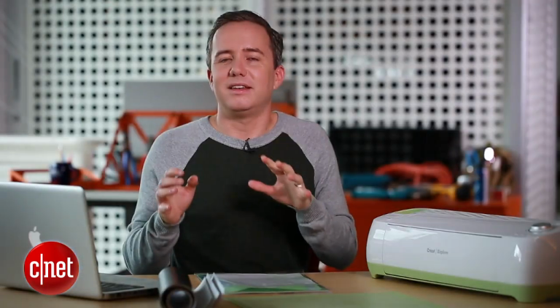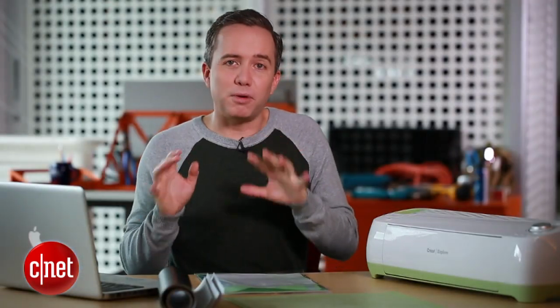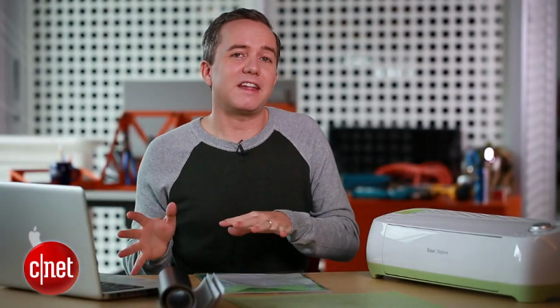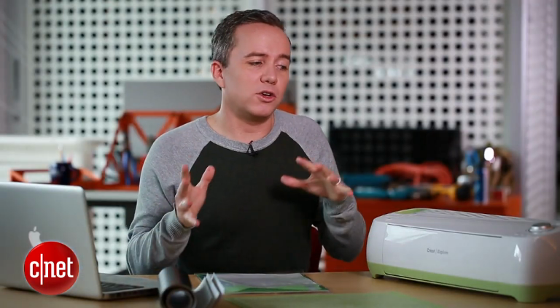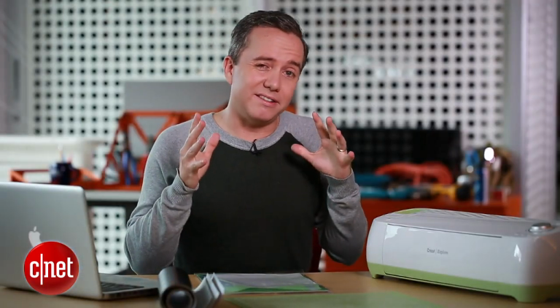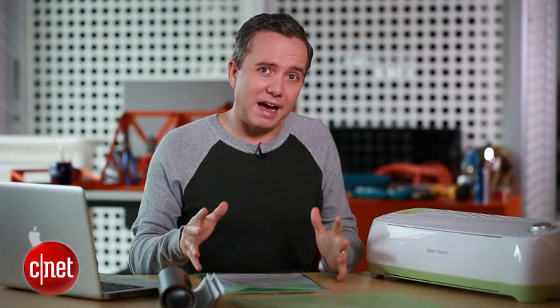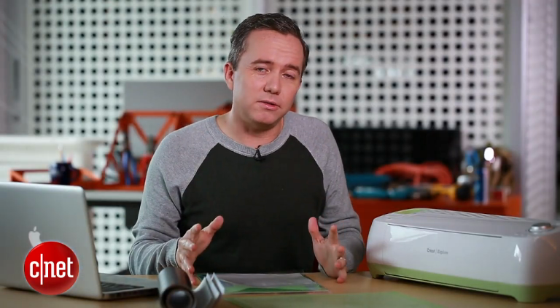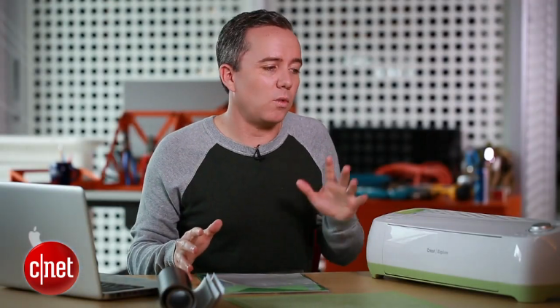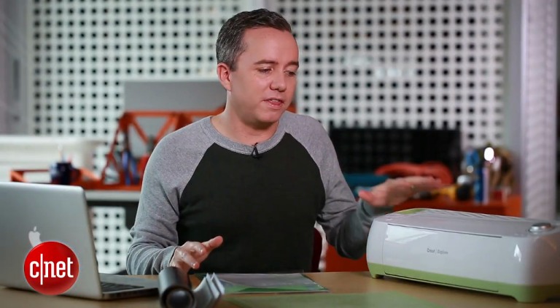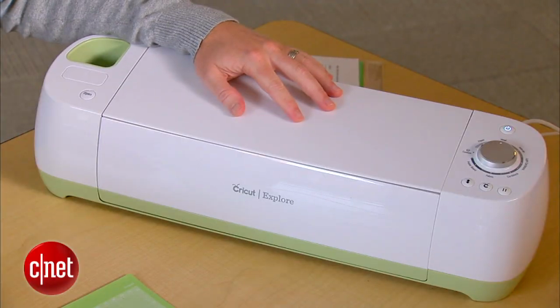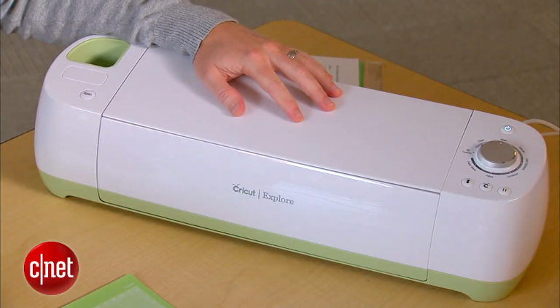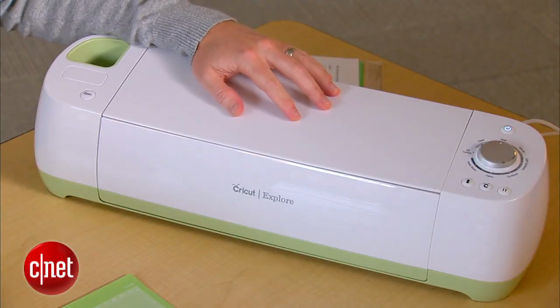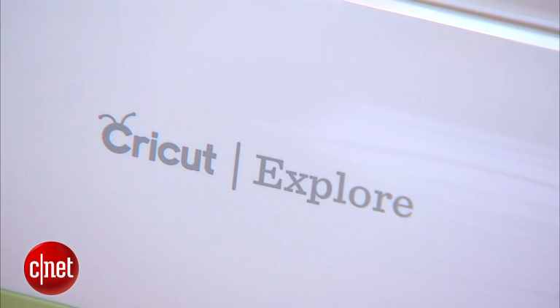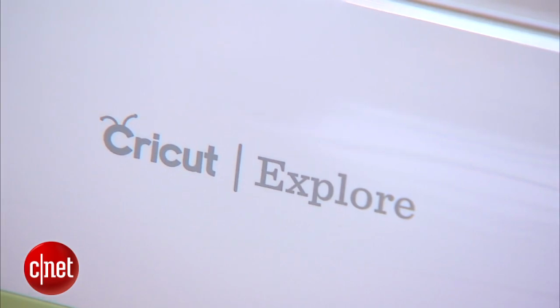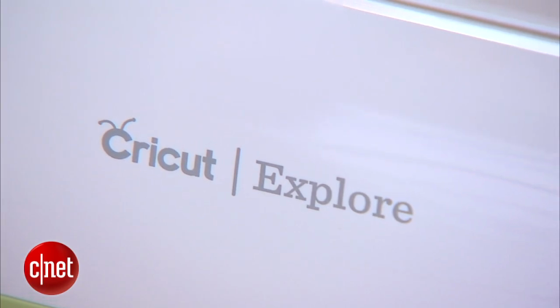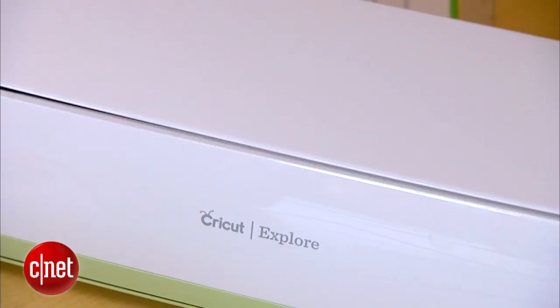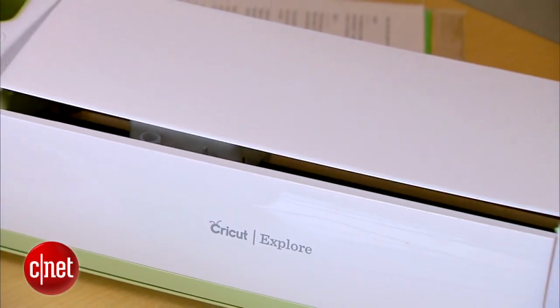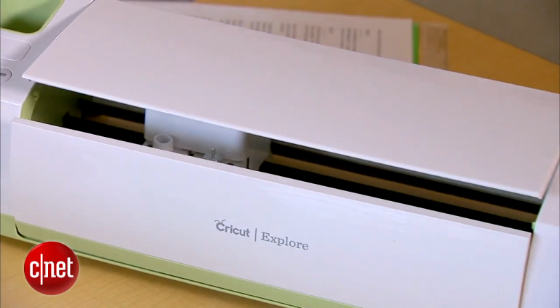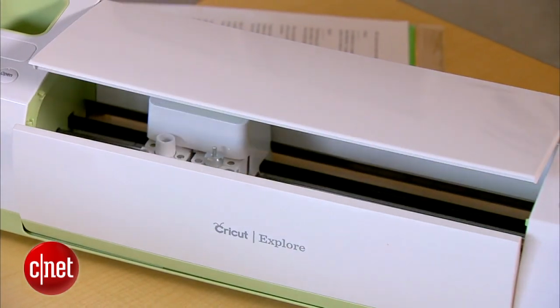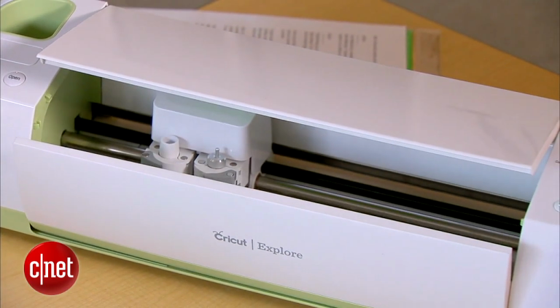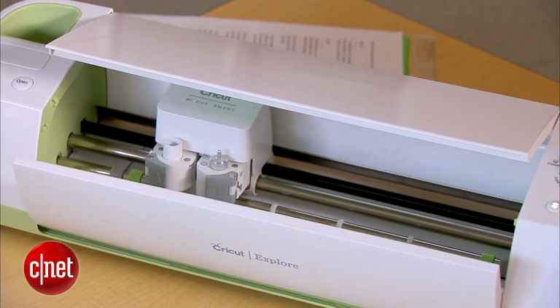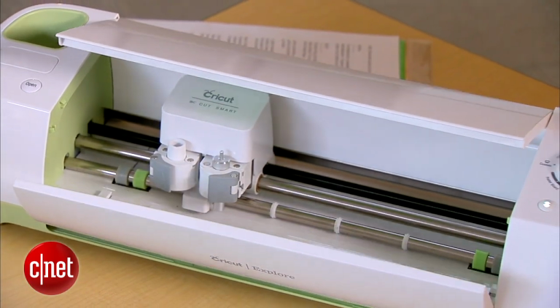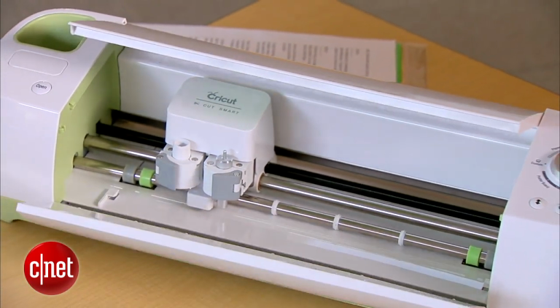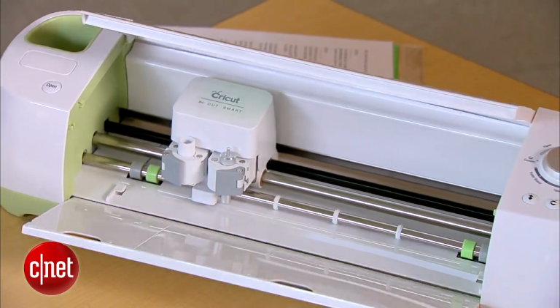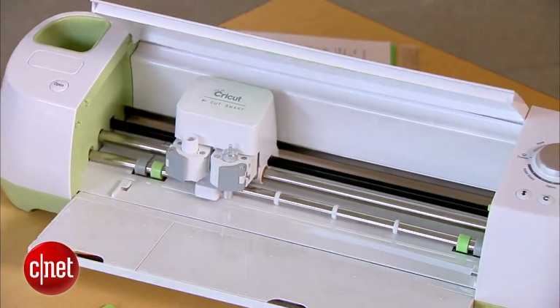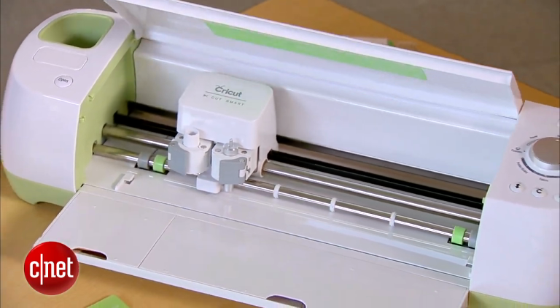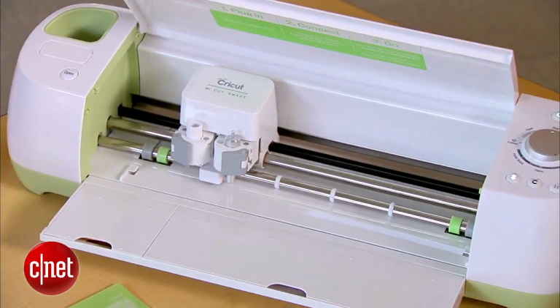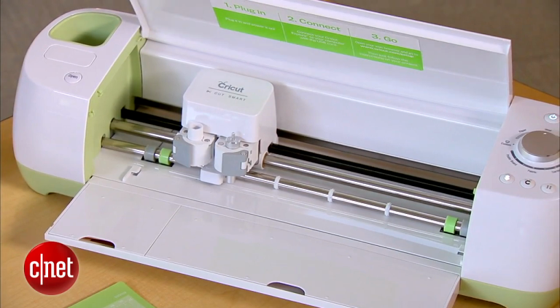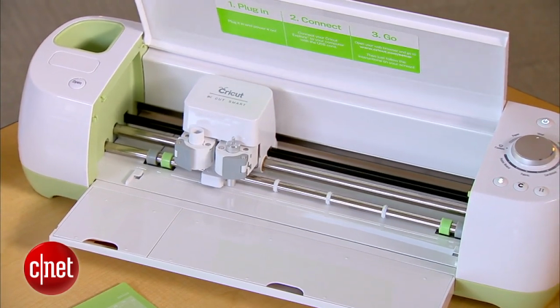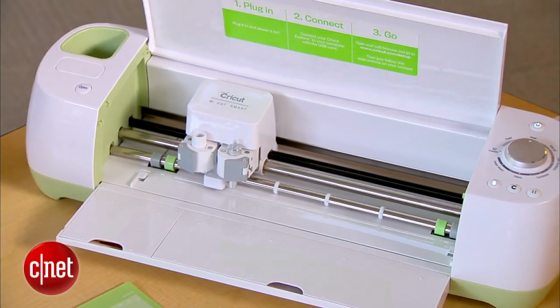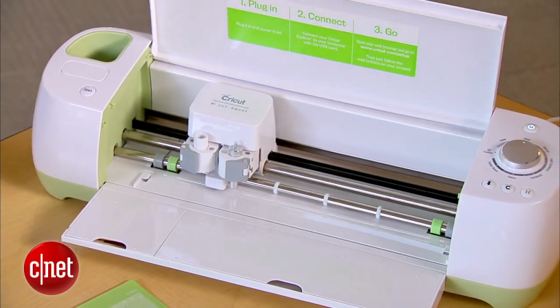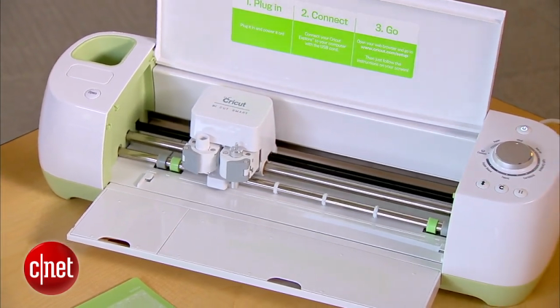To print this out onto adhesive vinyl, you're going to want this — the Cricut. It sells for around $300 and you can think of it like a printer that prints with a razor blade, cutting out exactly the shape you want into the vinyl.